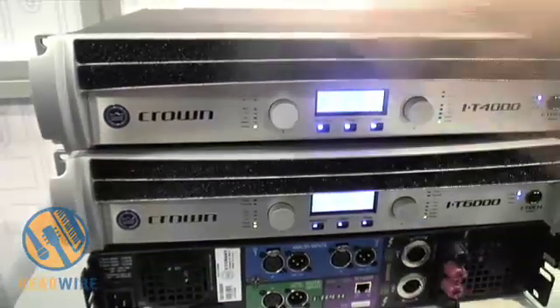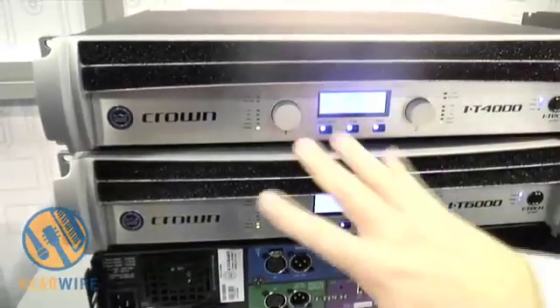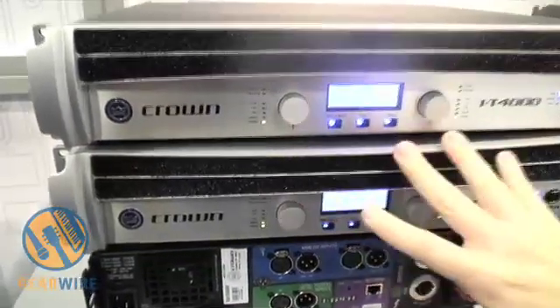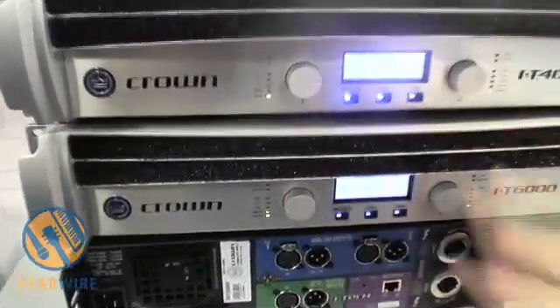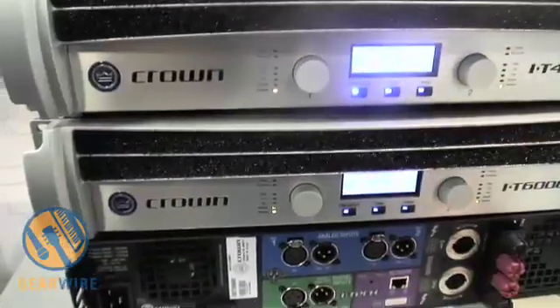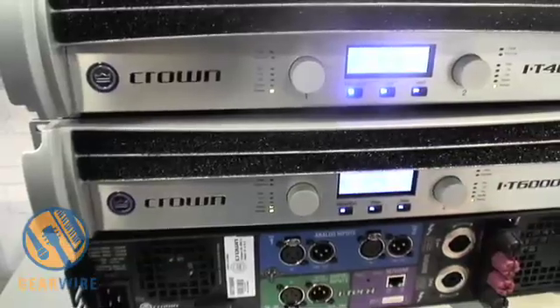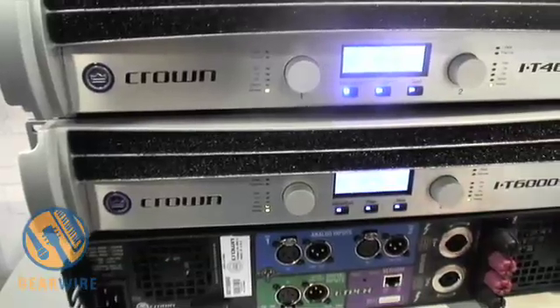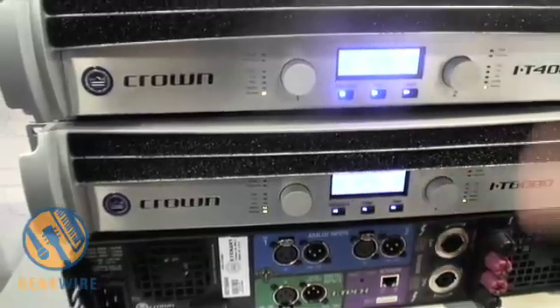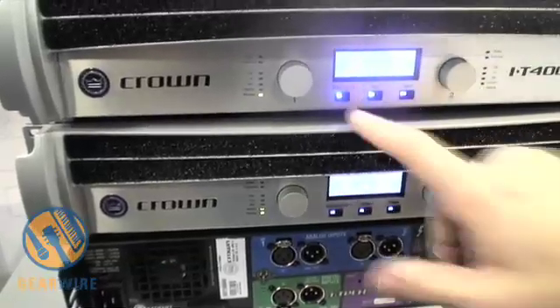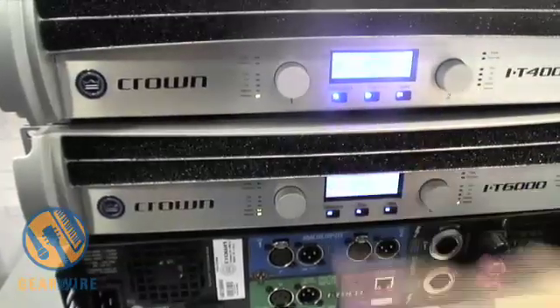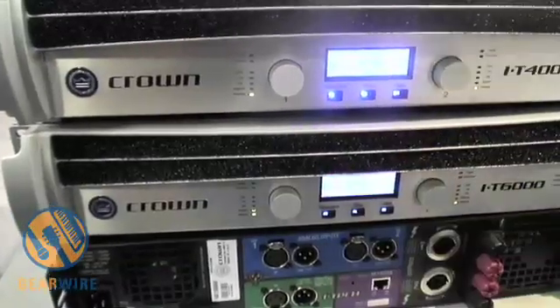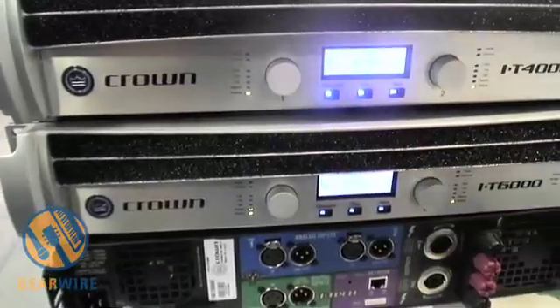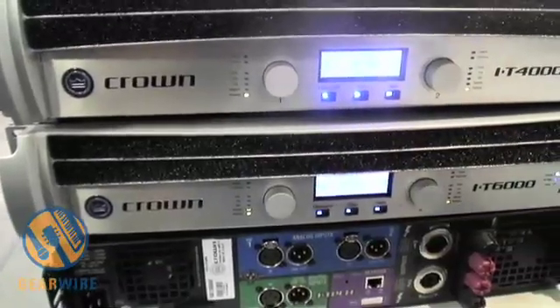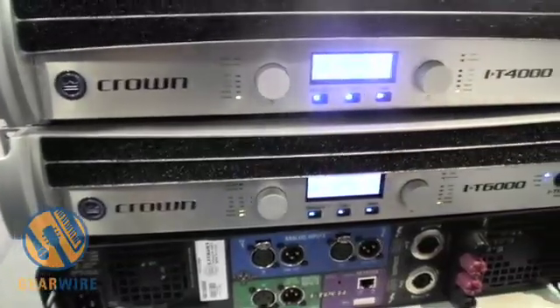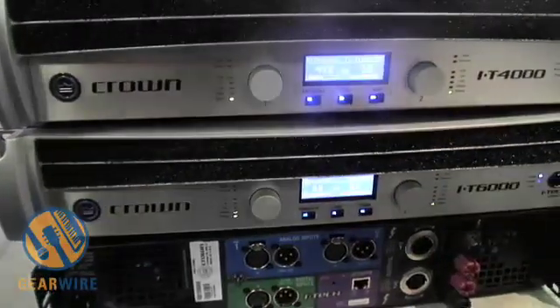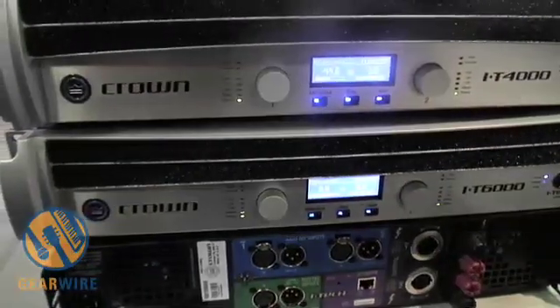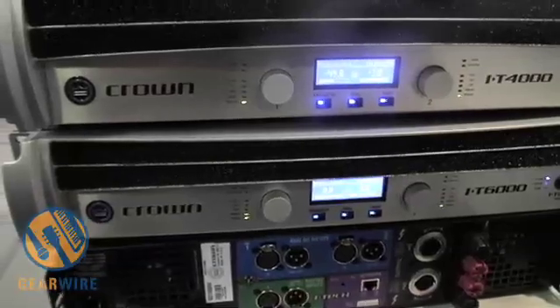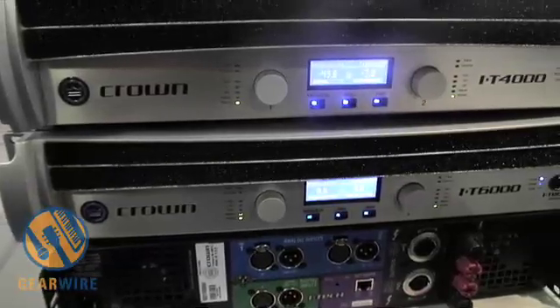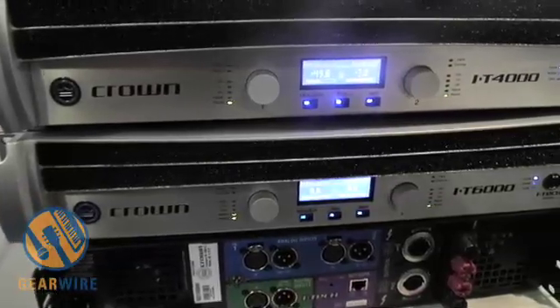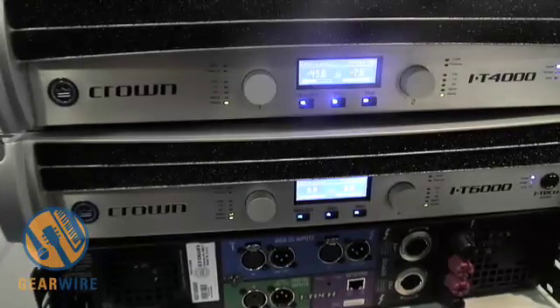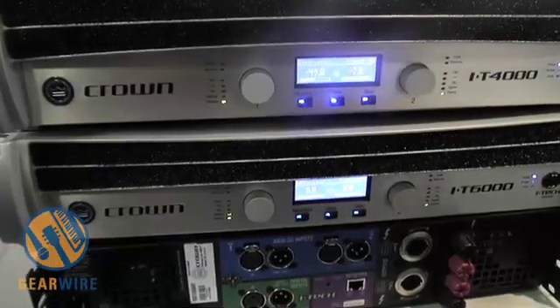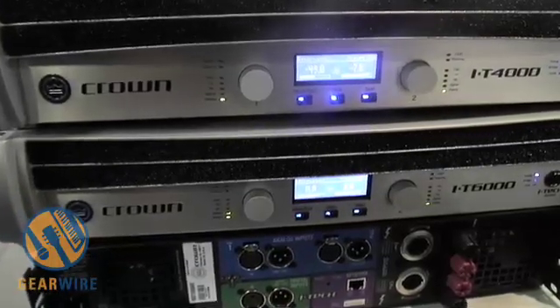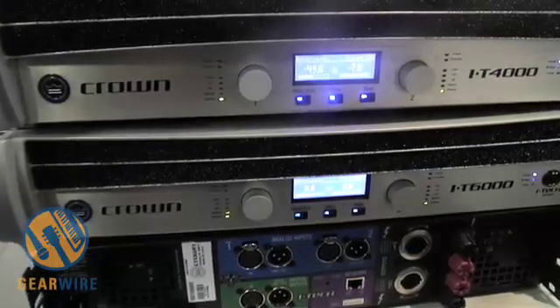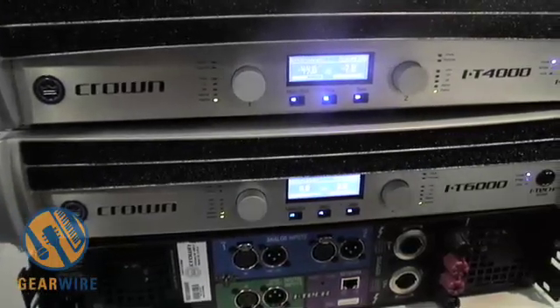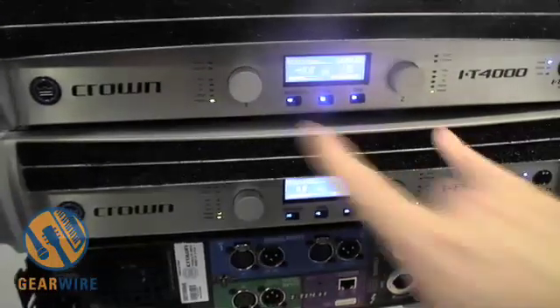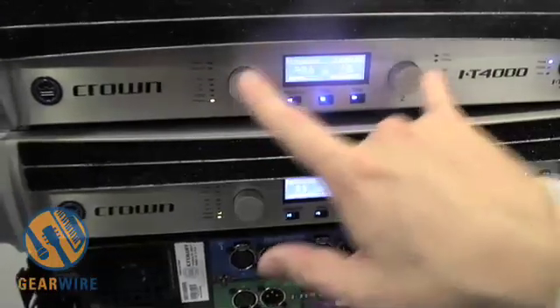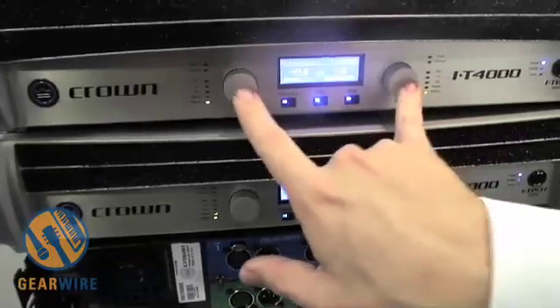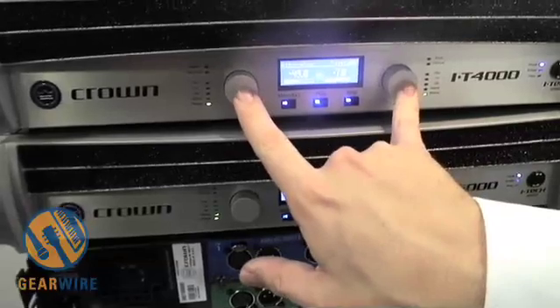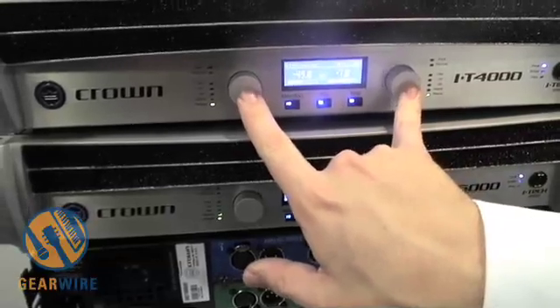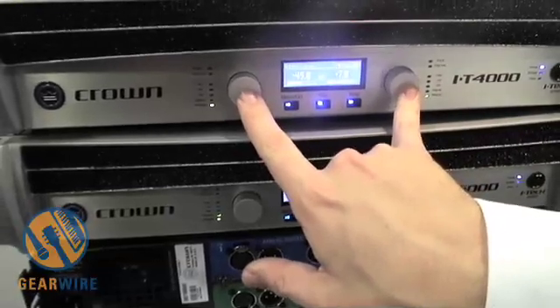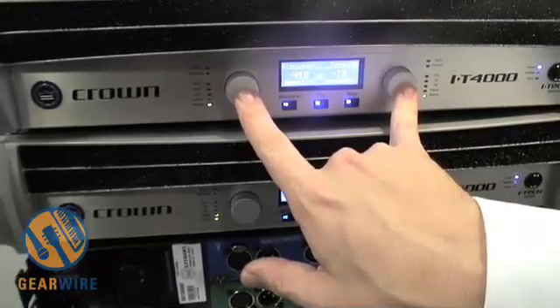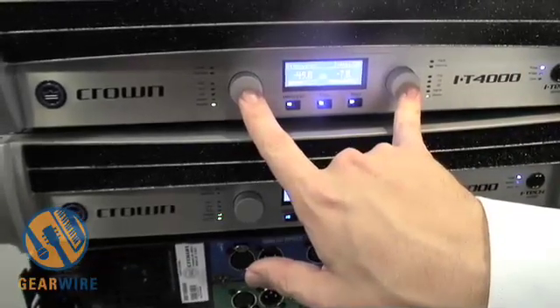In addition, as you can see, it has menu options that can do quite a bit. It allows you to do things from linking the two controllers together so that they act as if it's a stereo amplifier,